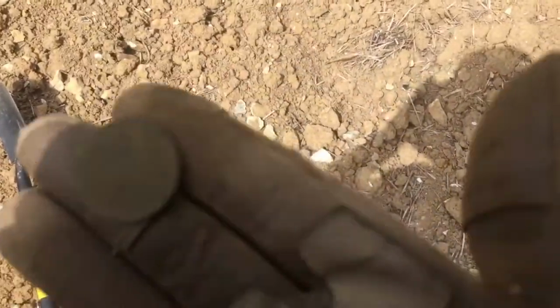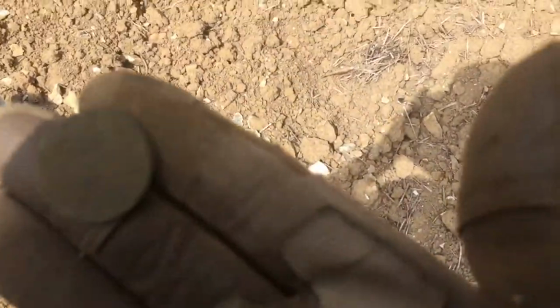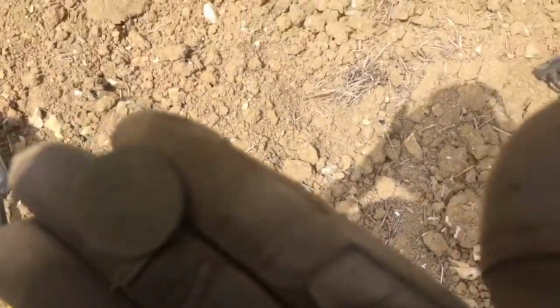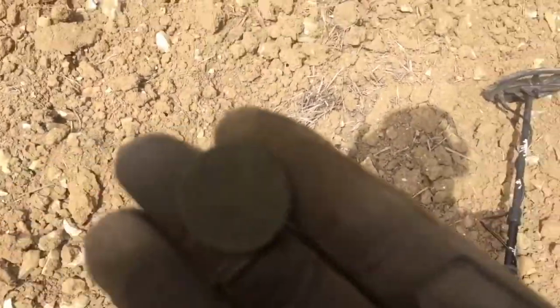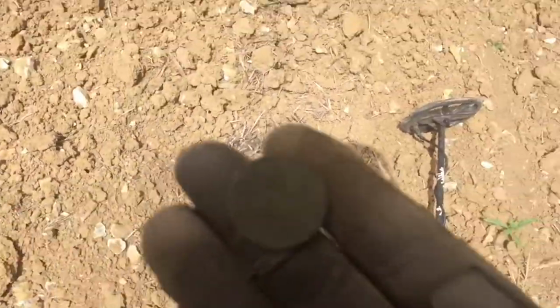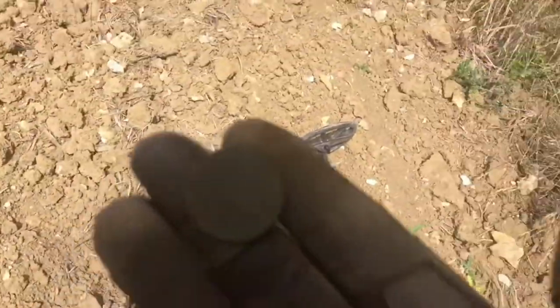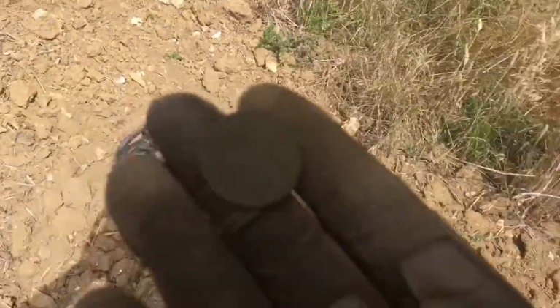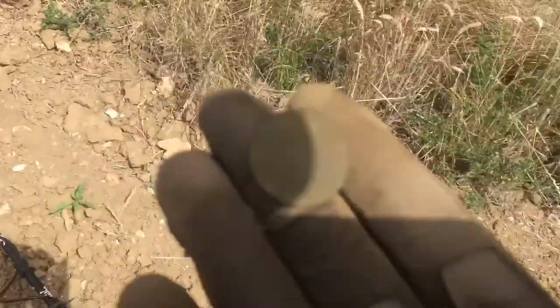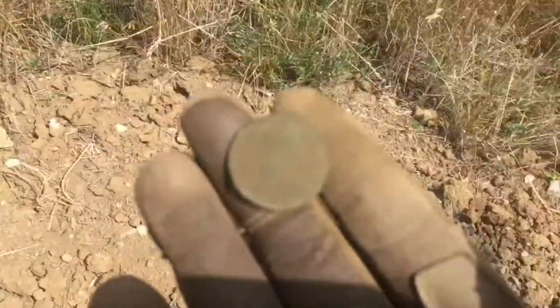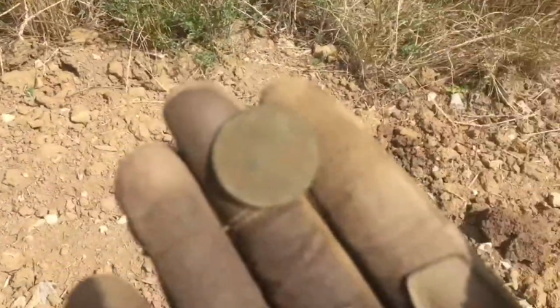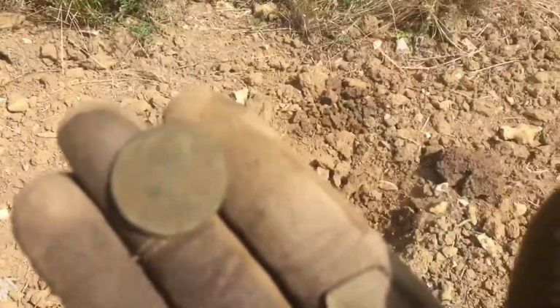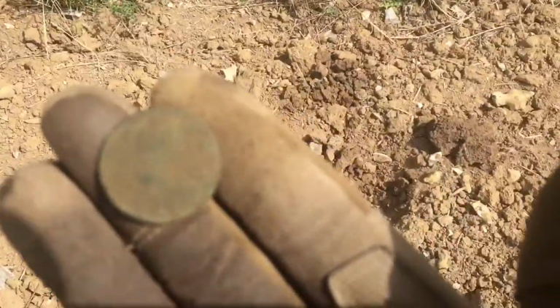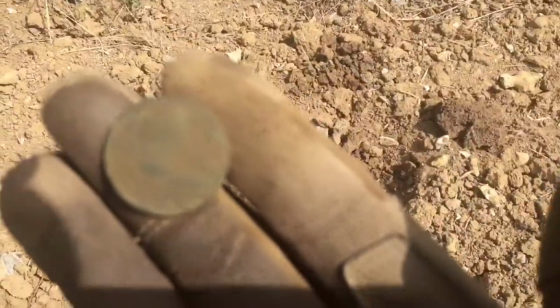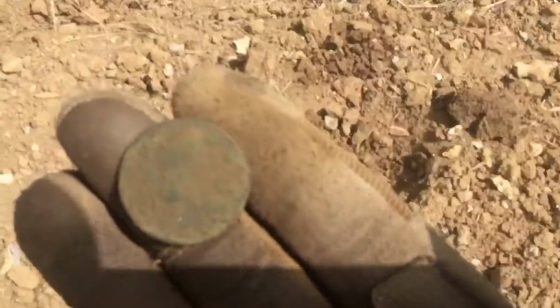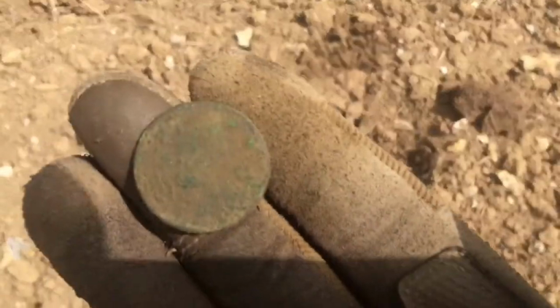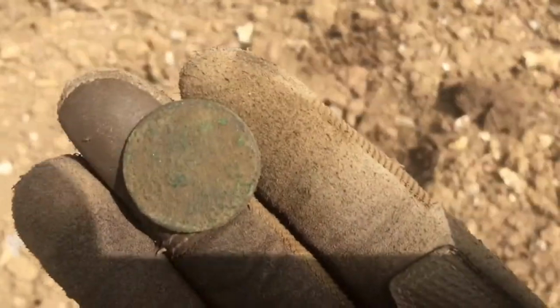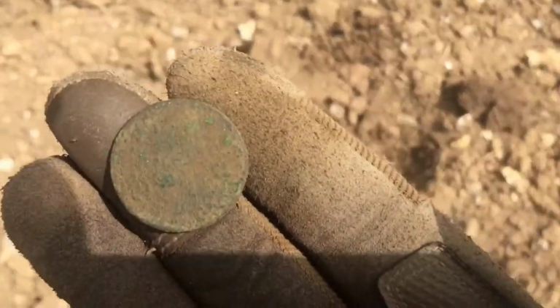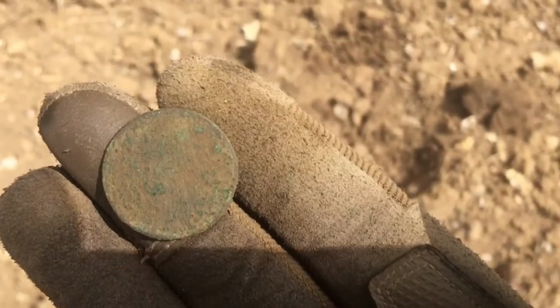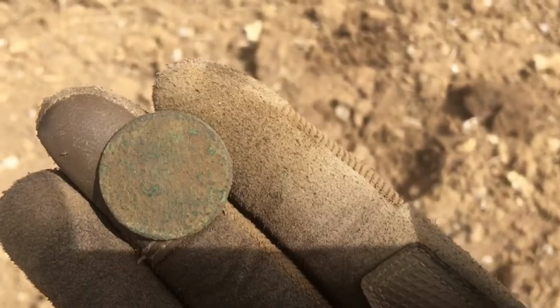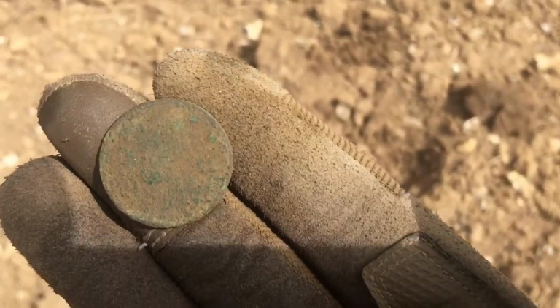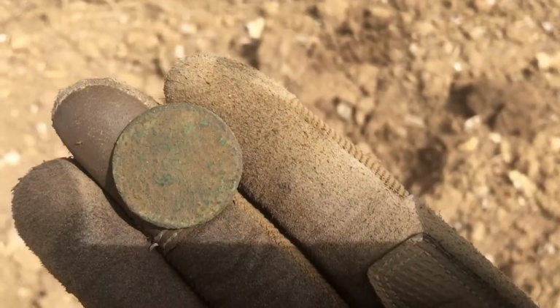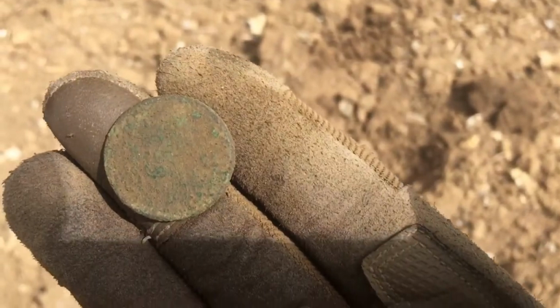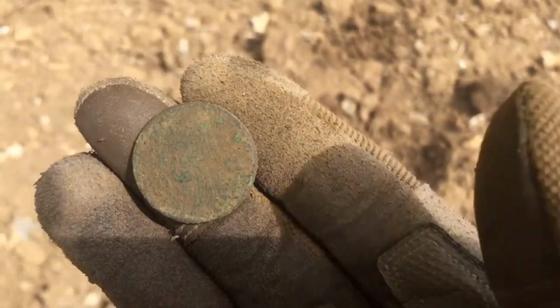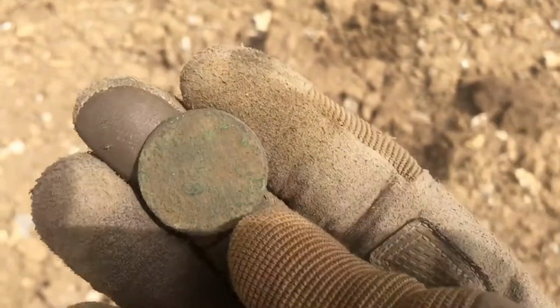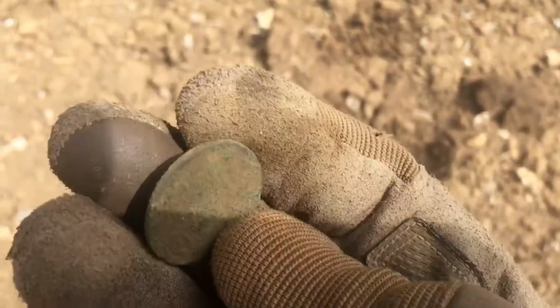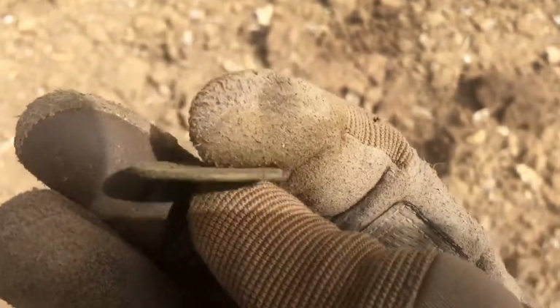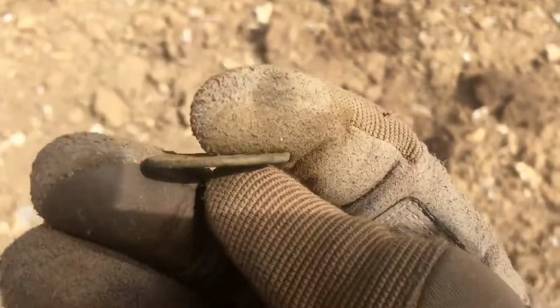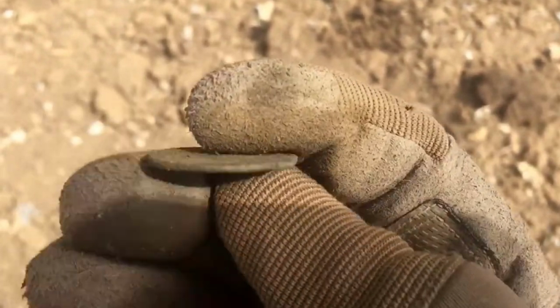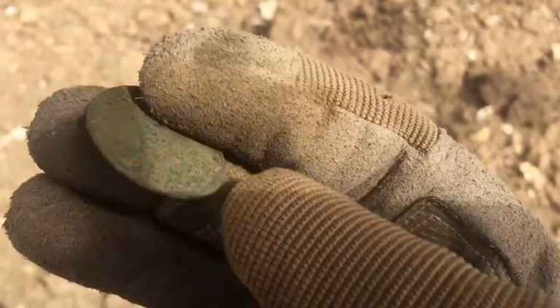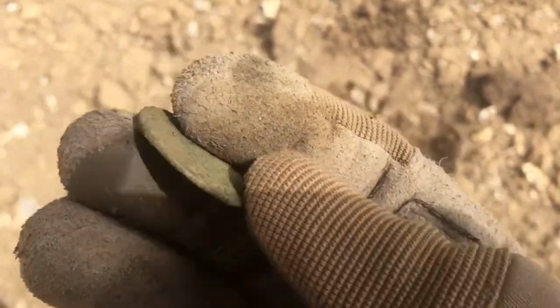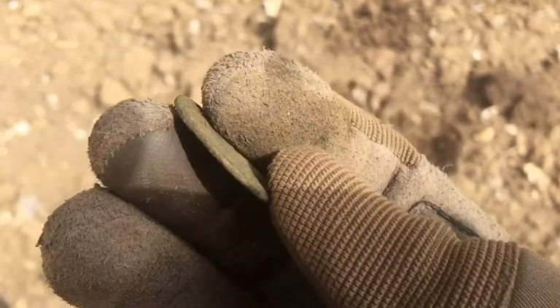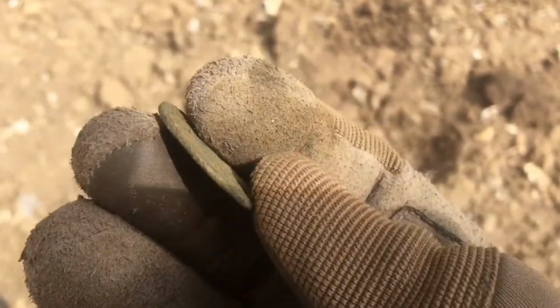See you on the next one. What's the next coin? Guess what it is - well, neither can I, because it's too far gone. Still, it's coin number two of the day.